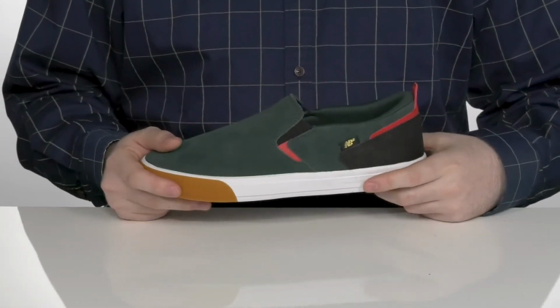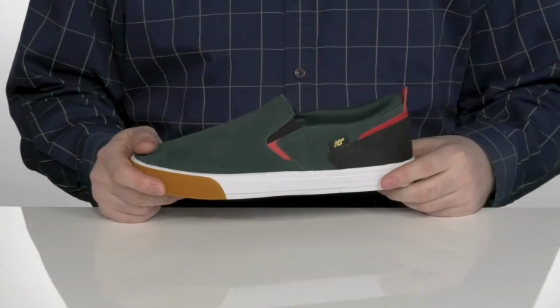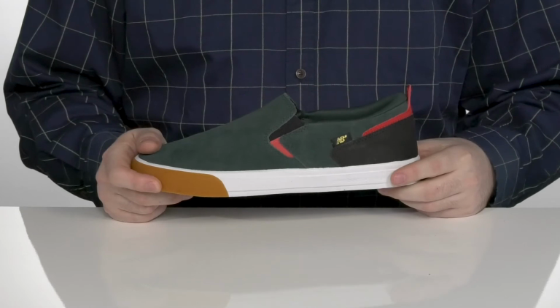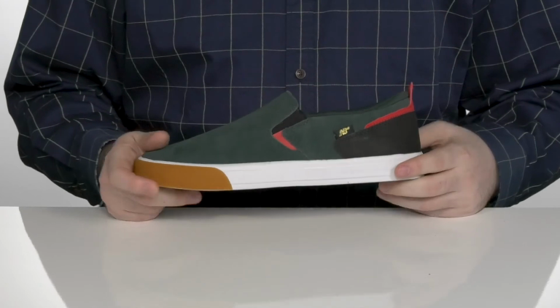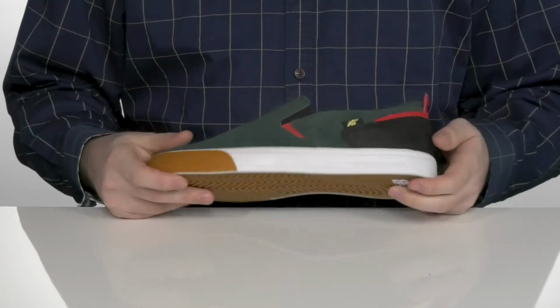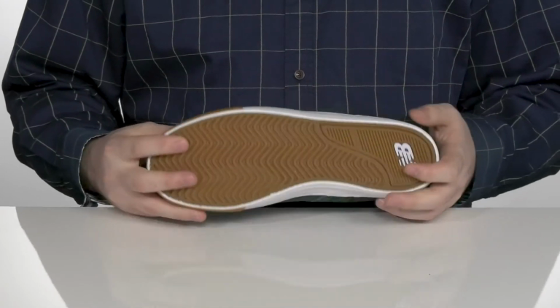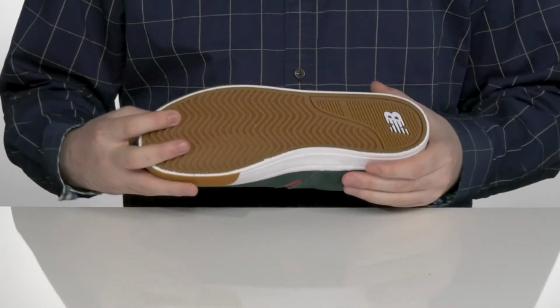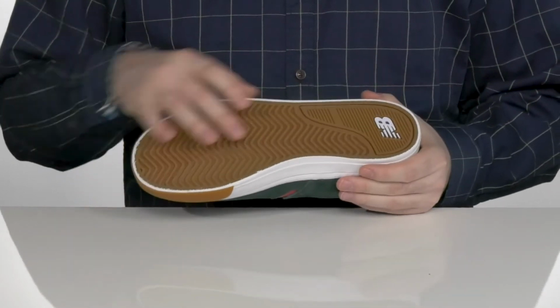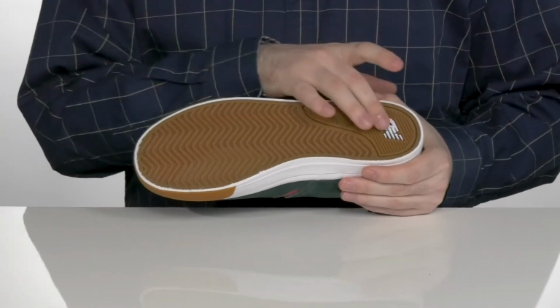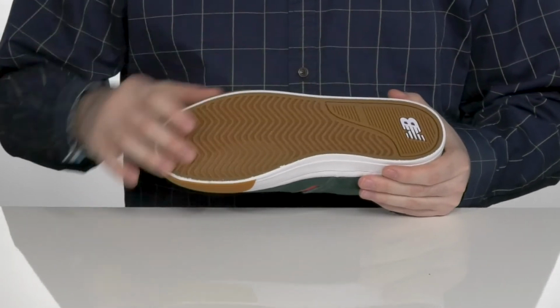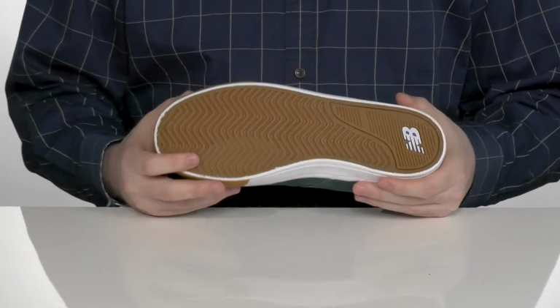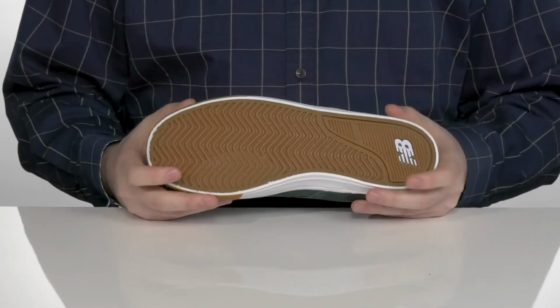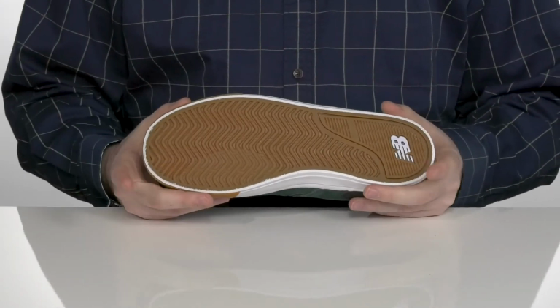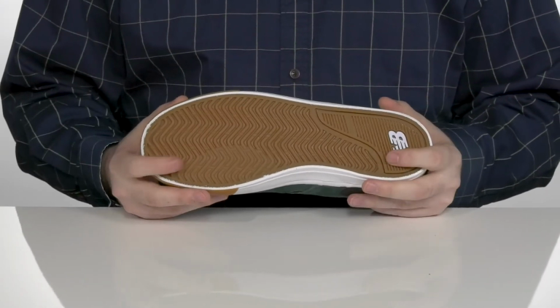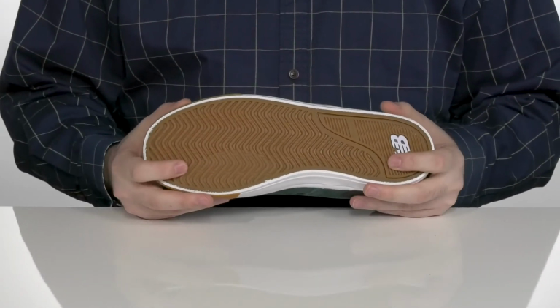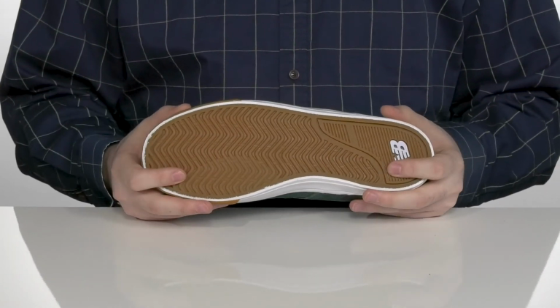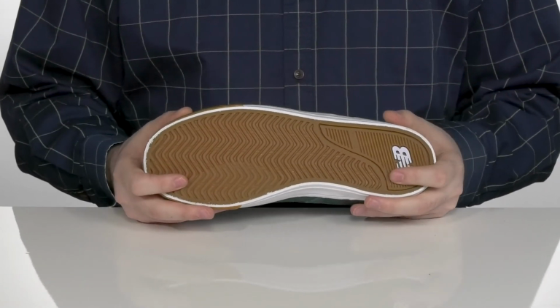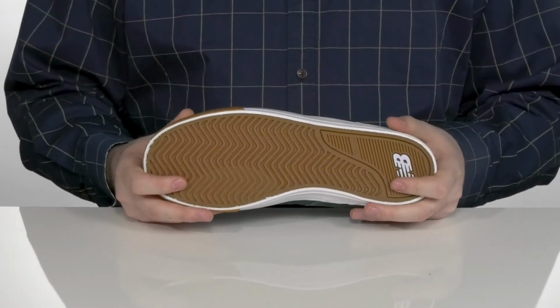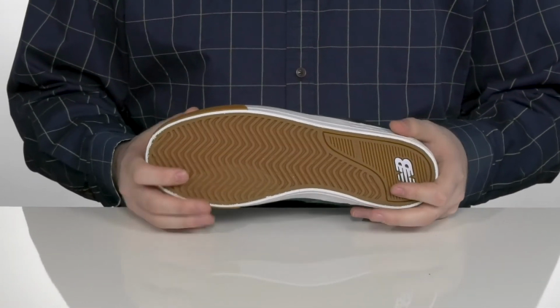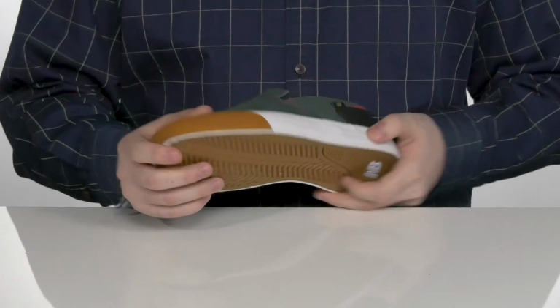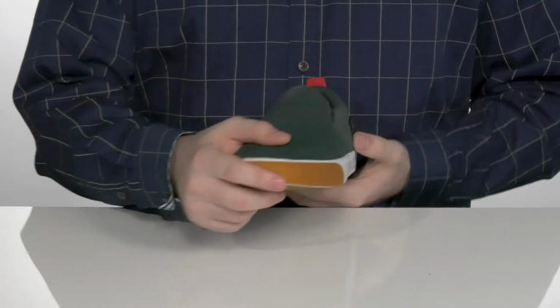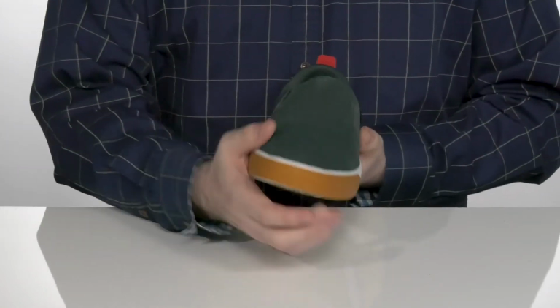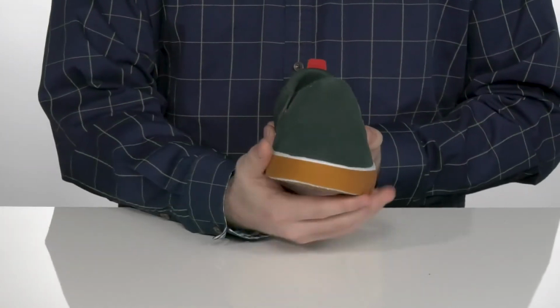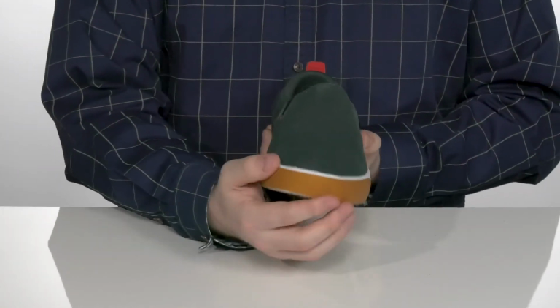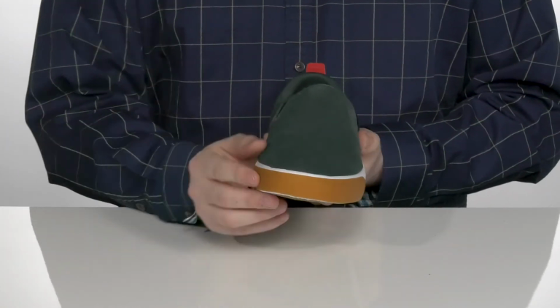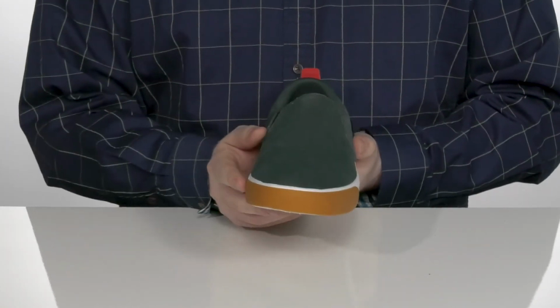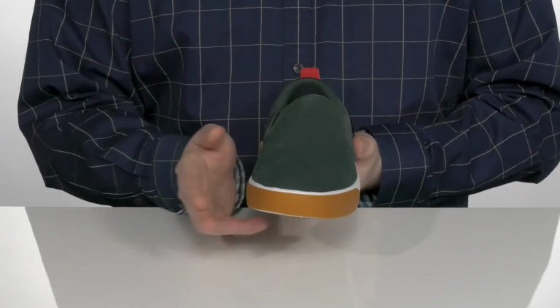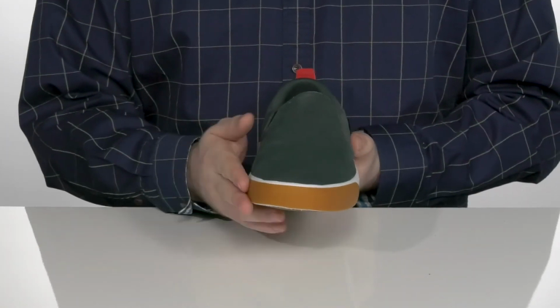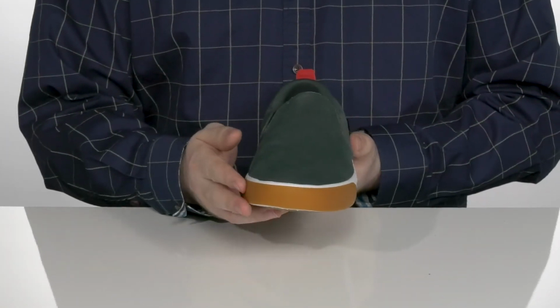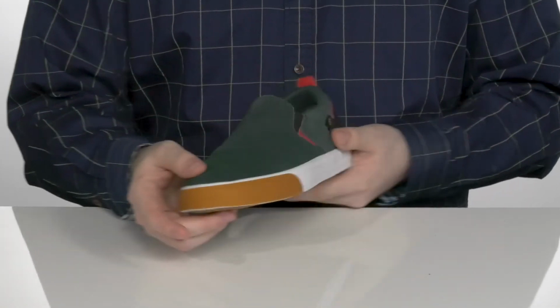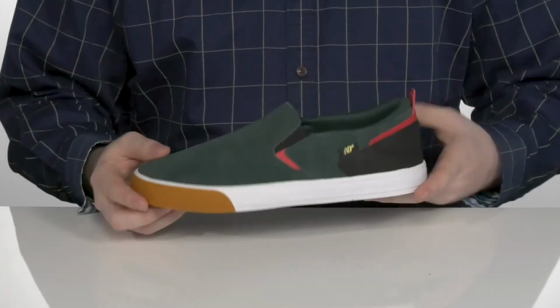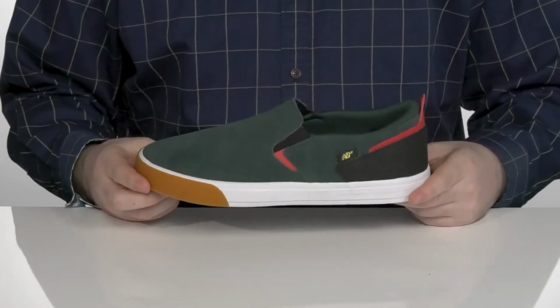The midsole is vulcanized with a rubberized outsole on the bottom that has a fantastic grip and board feel, with reinforced rubber across the toe to make sure that these last a long time.